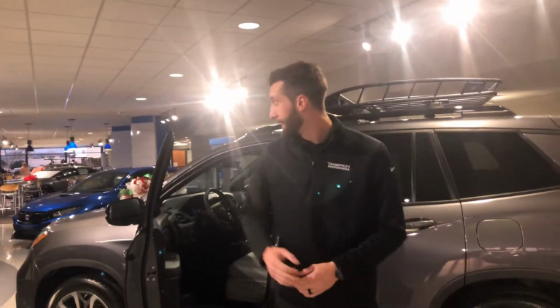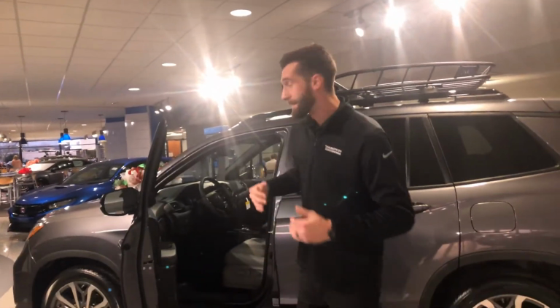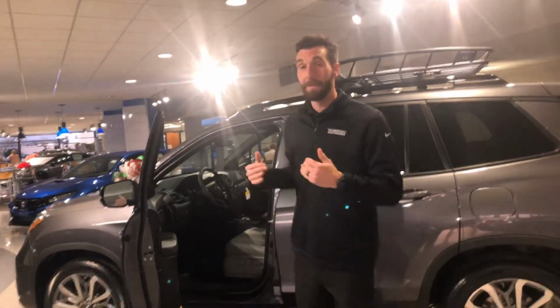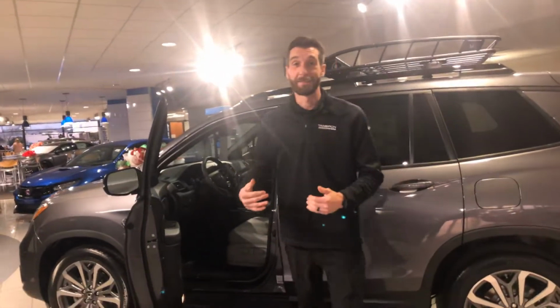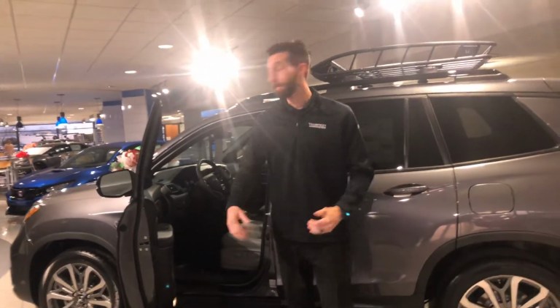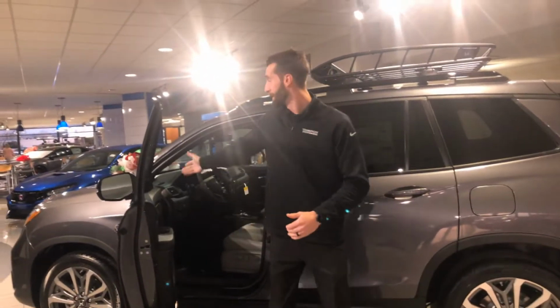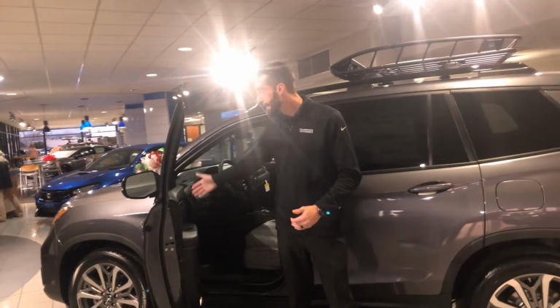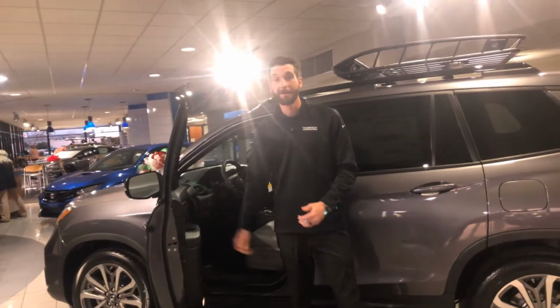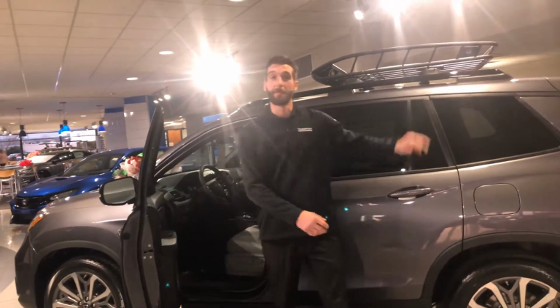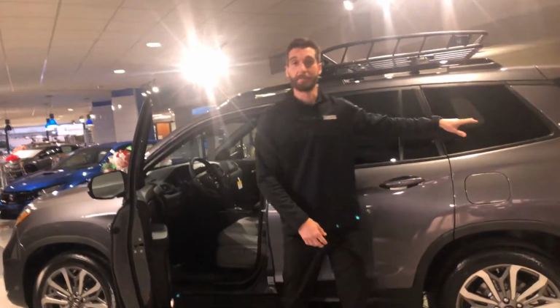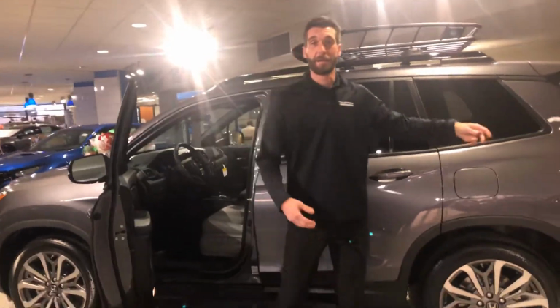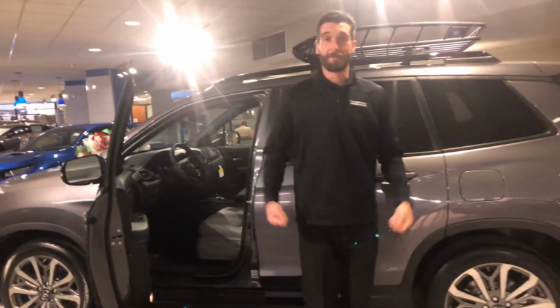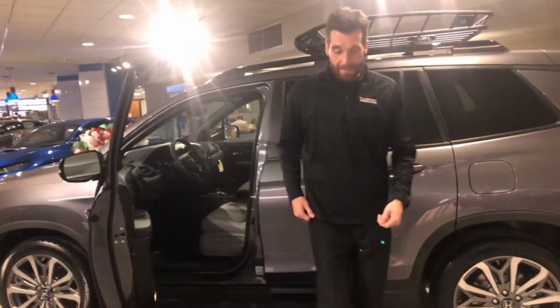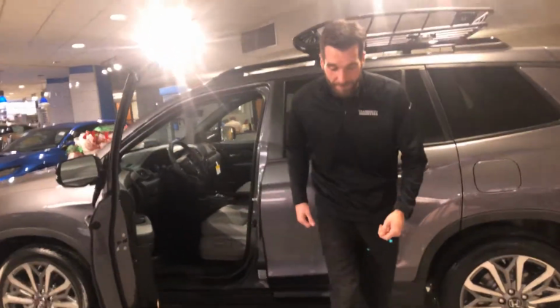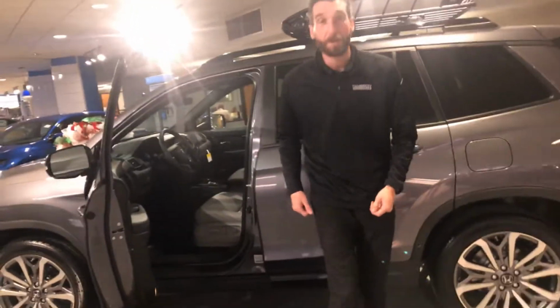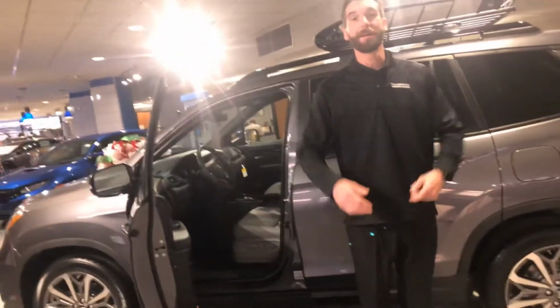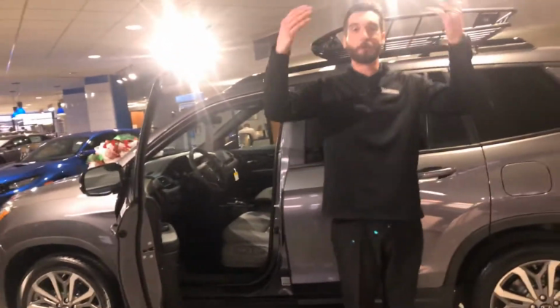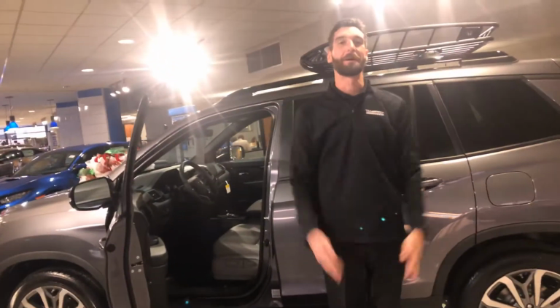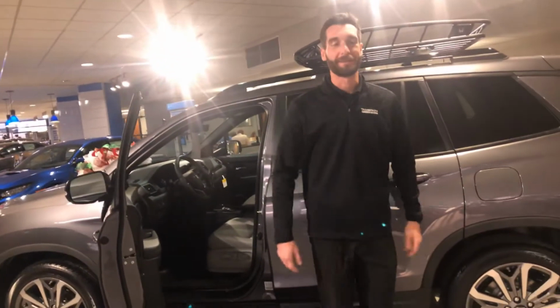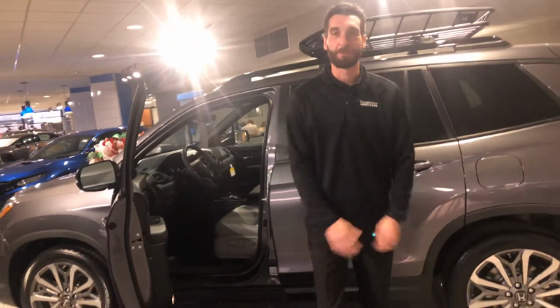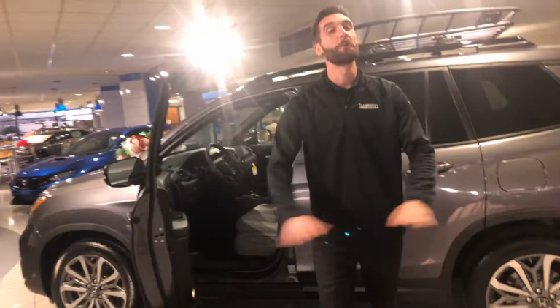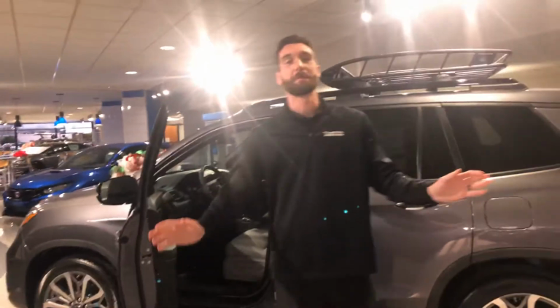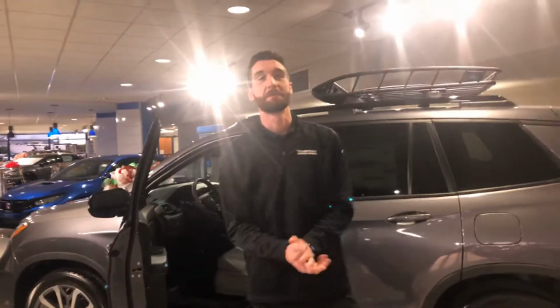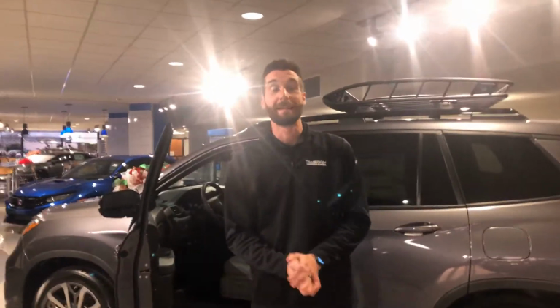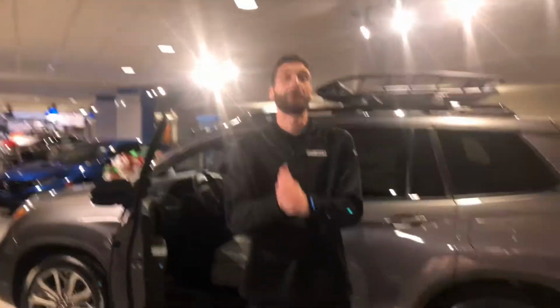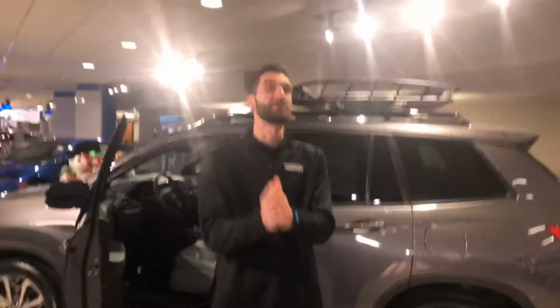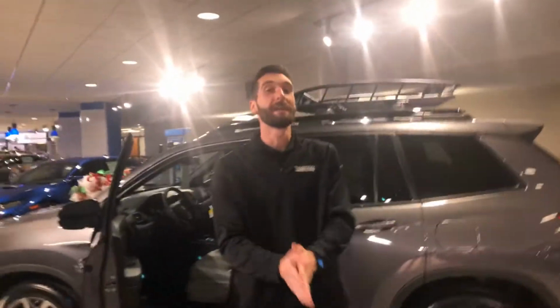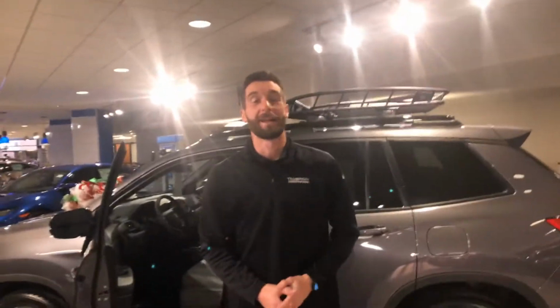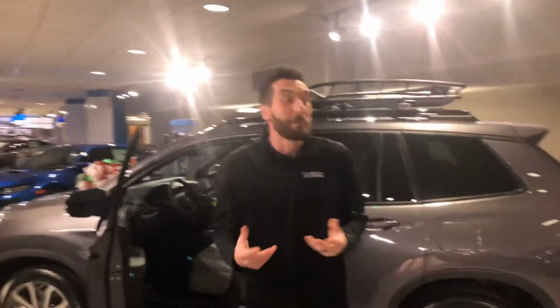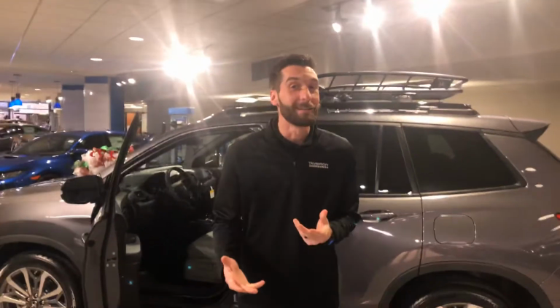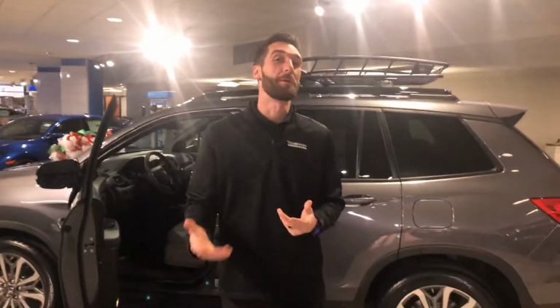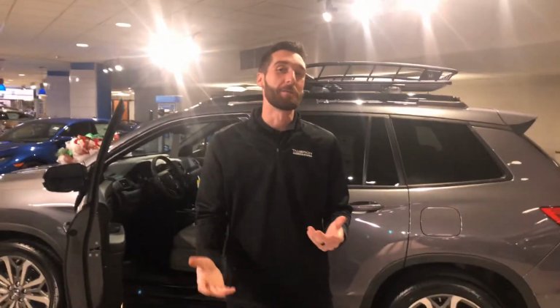This thing is packed and loaded — blind spot indicators, automatic tailgate where you have the key, put your foot up under it, and it opens up automatically as well. There are so many other features, Michelle, that I just can't wait to show you that can't really fit into a small video.